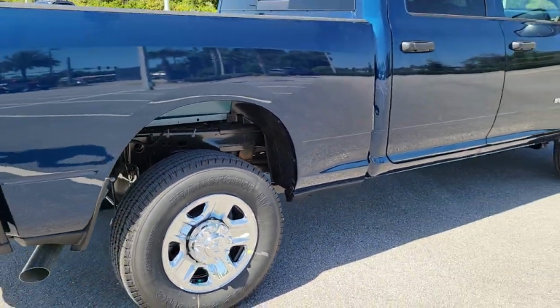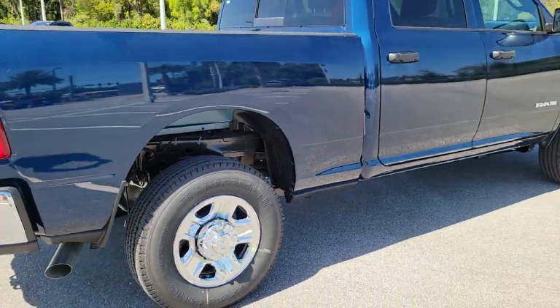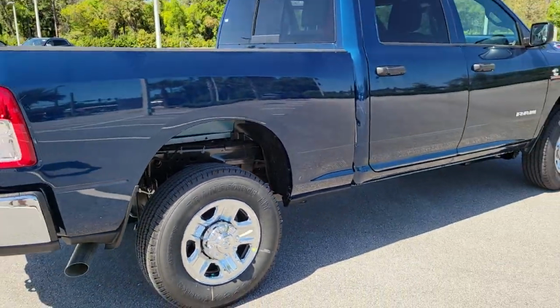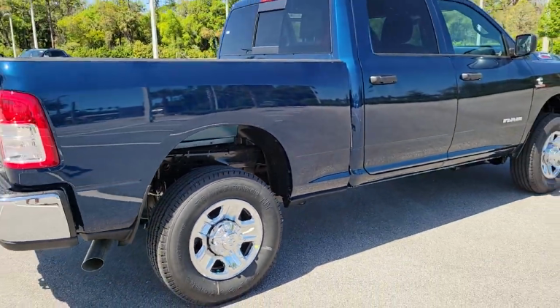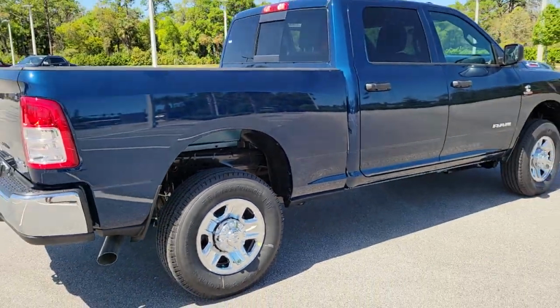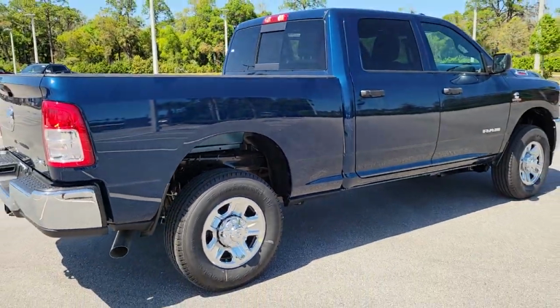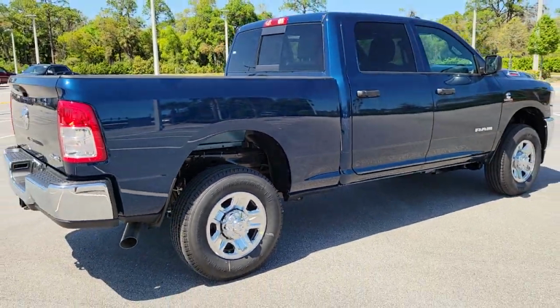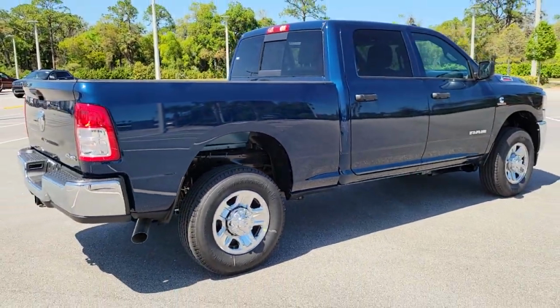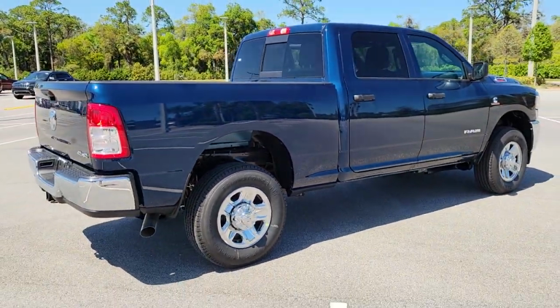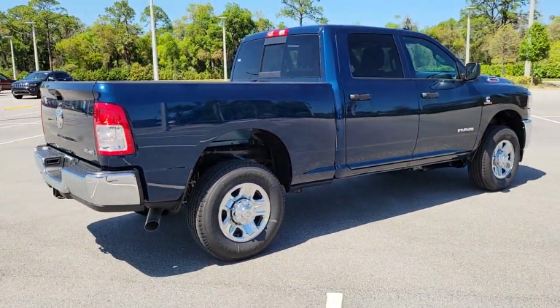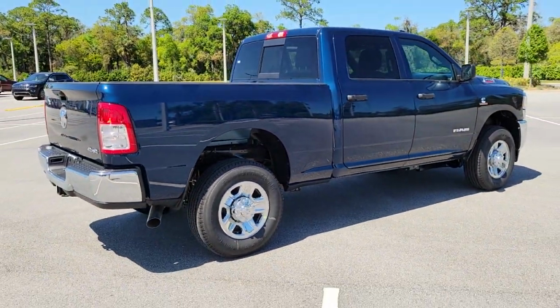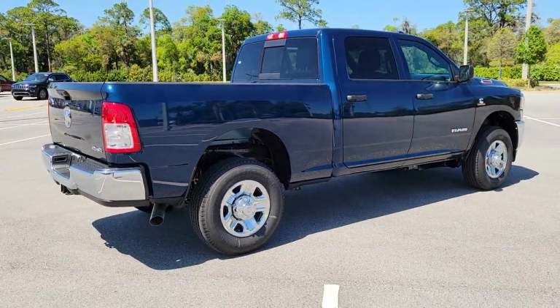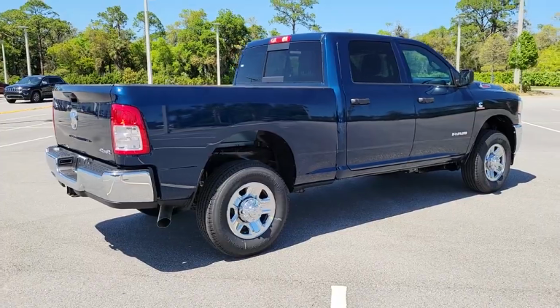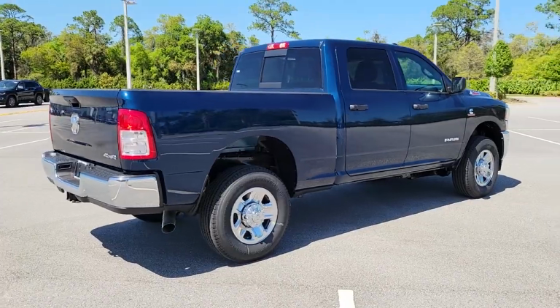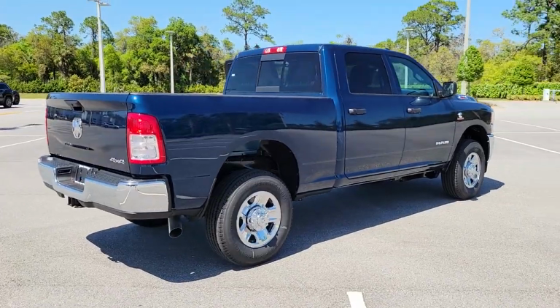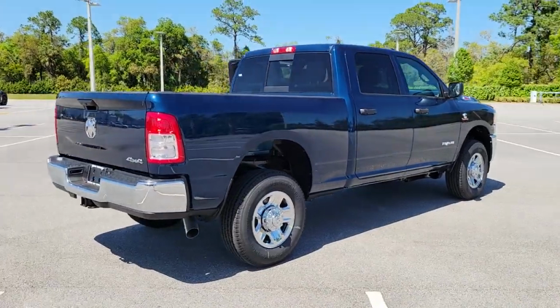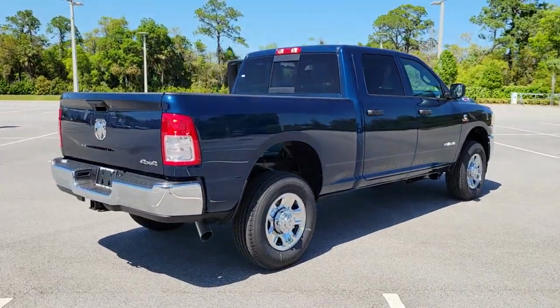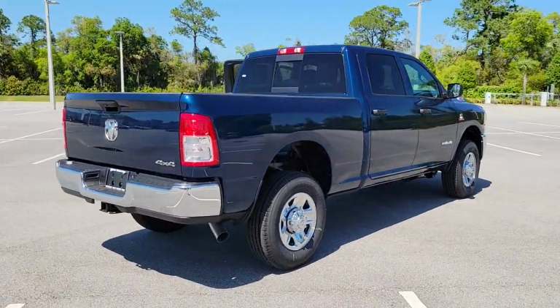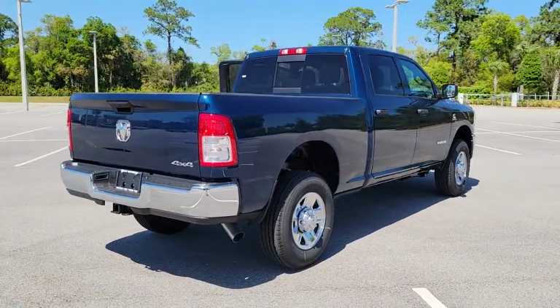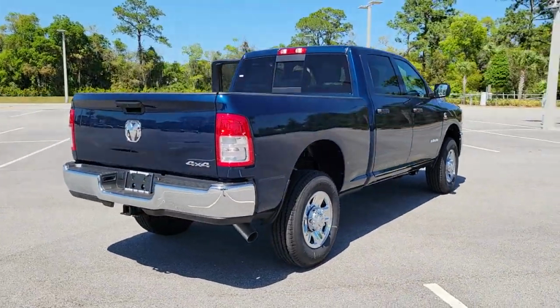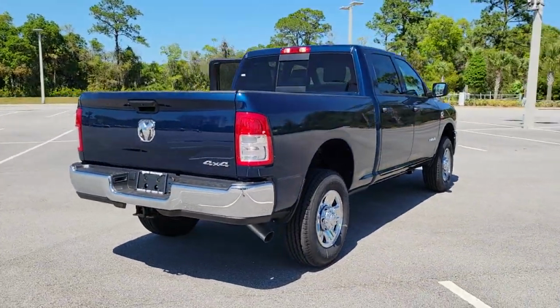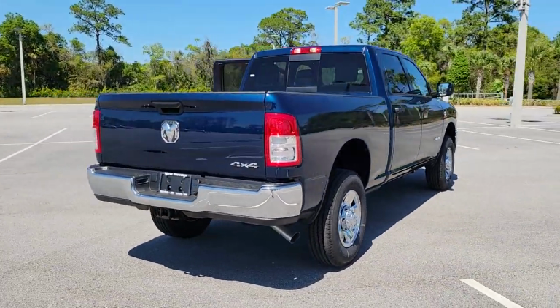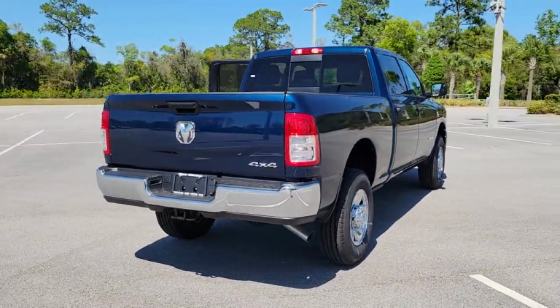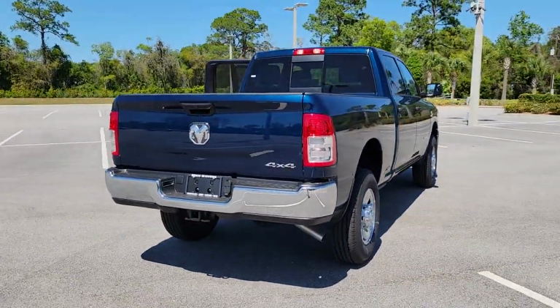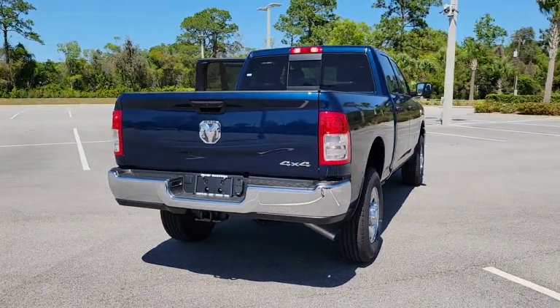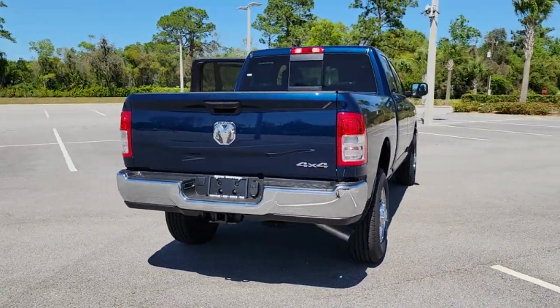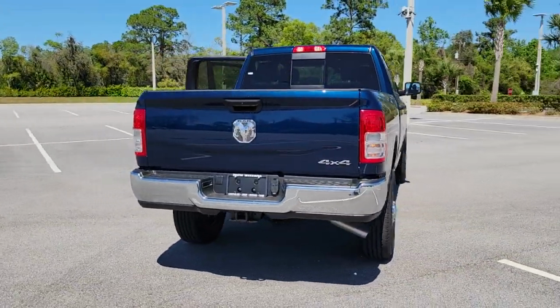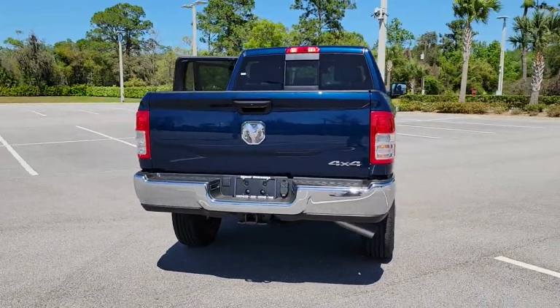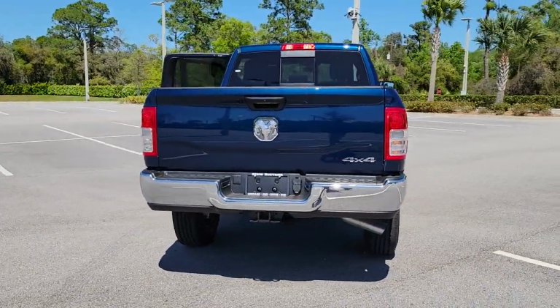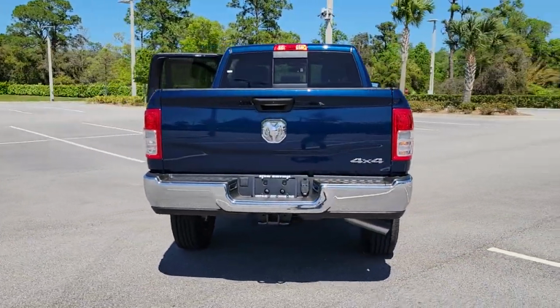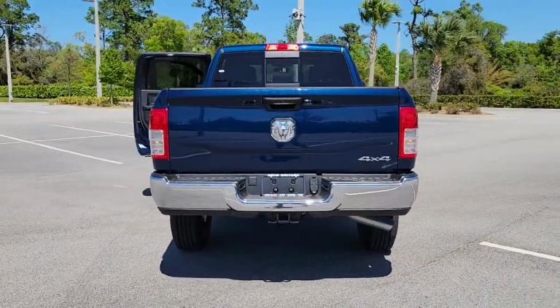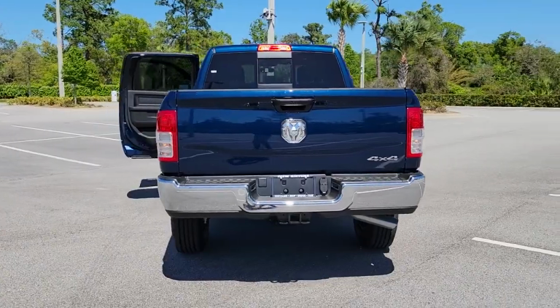Diesel. The Ram 2500 delivers heavy-duty capability, sophisticated style, rugged strength, and technology that keeps you safe and connected.